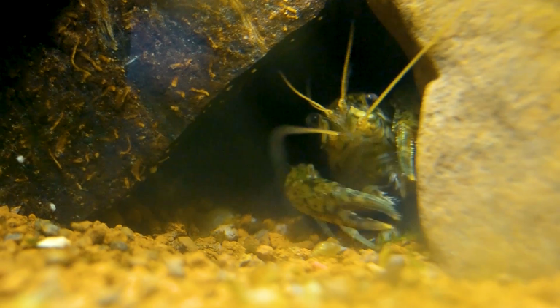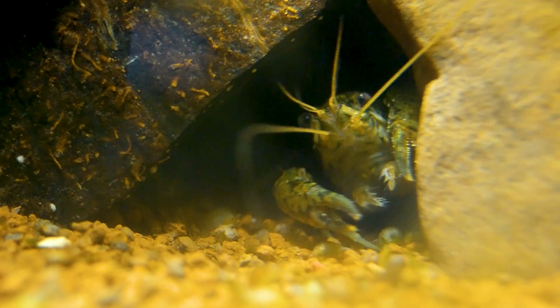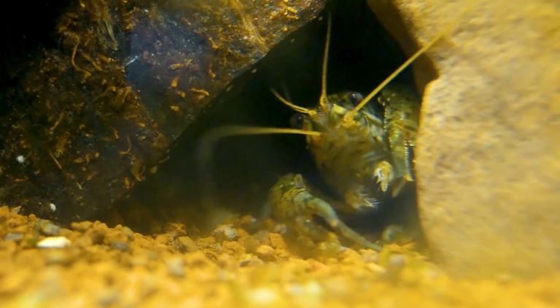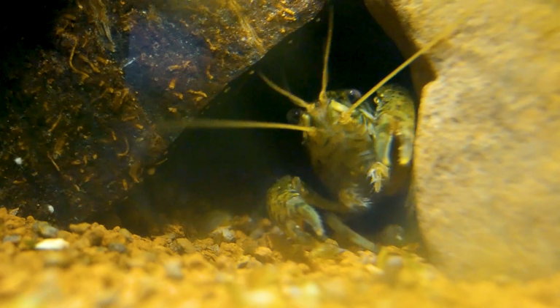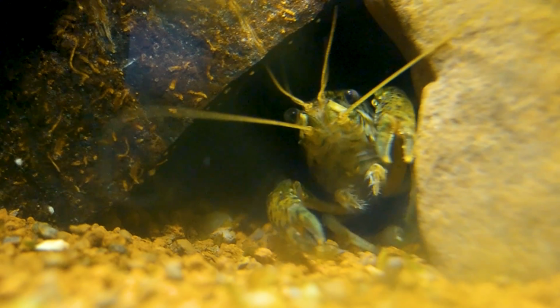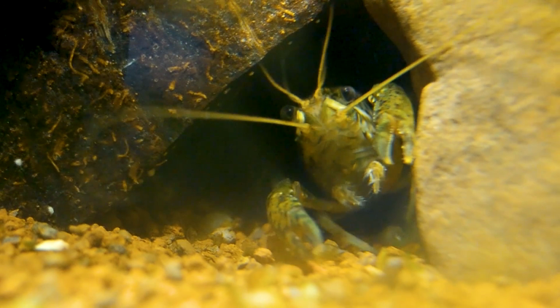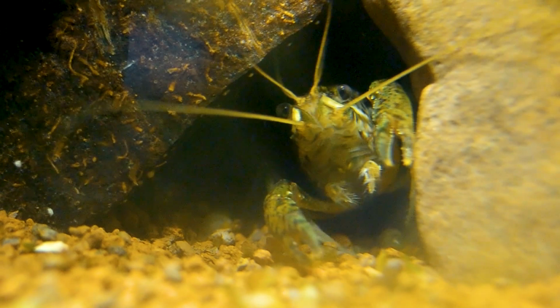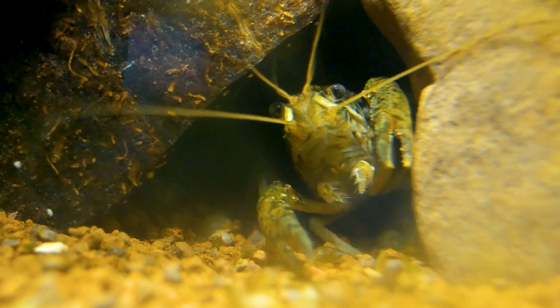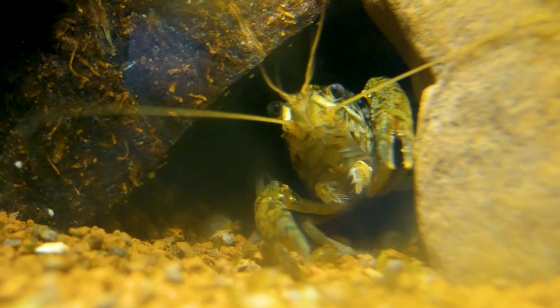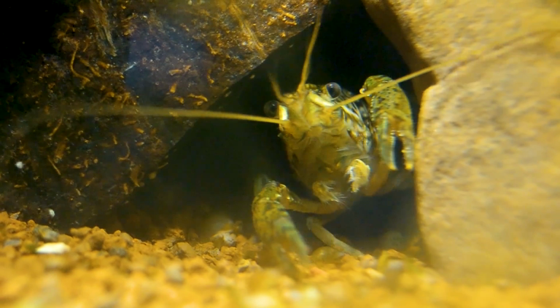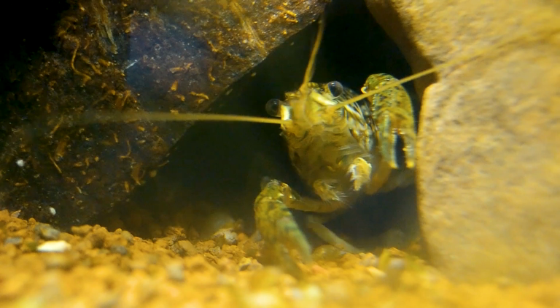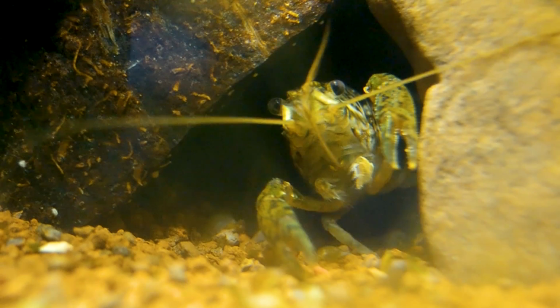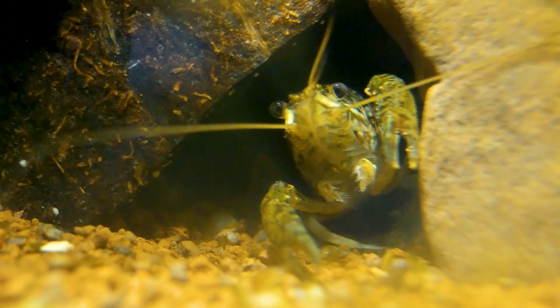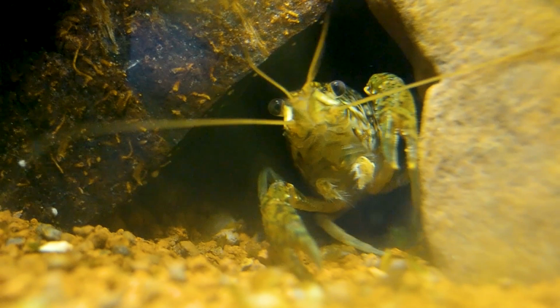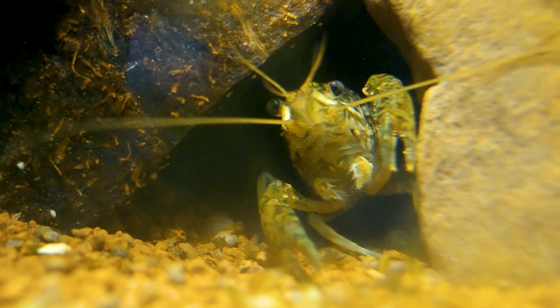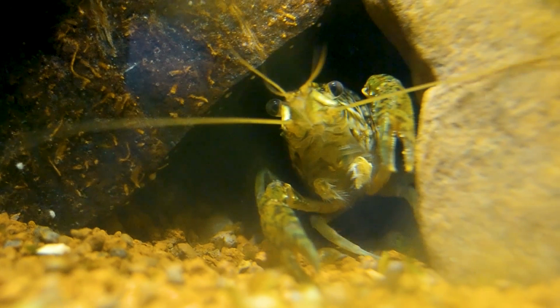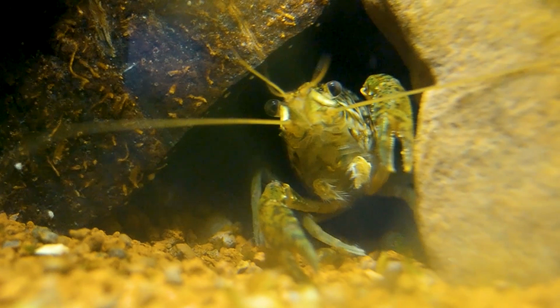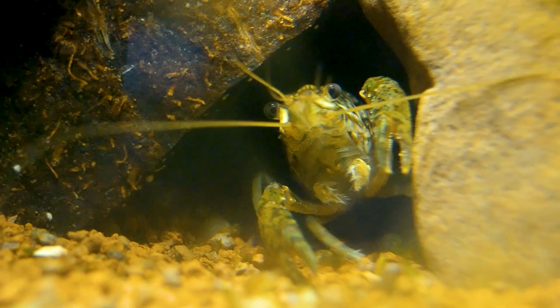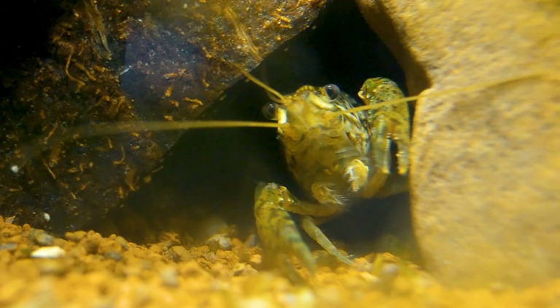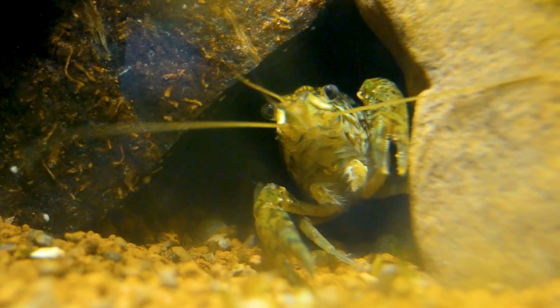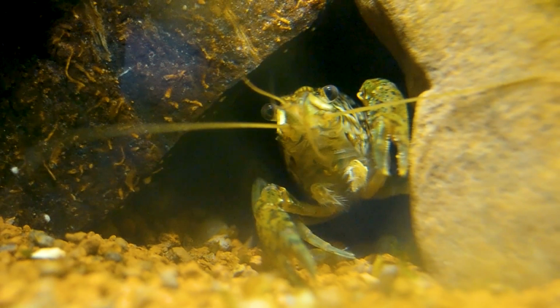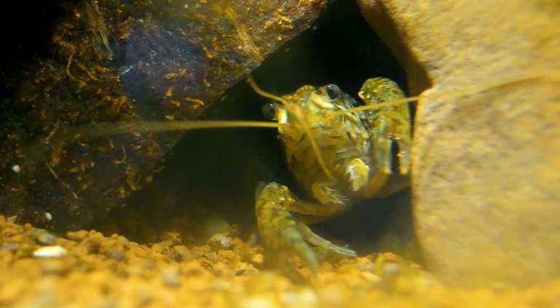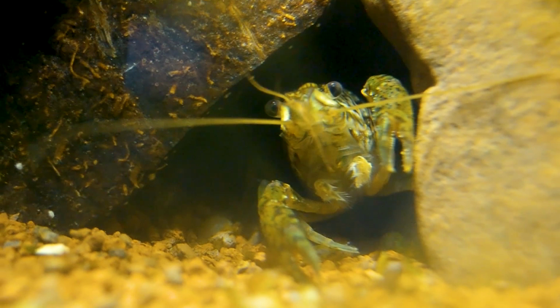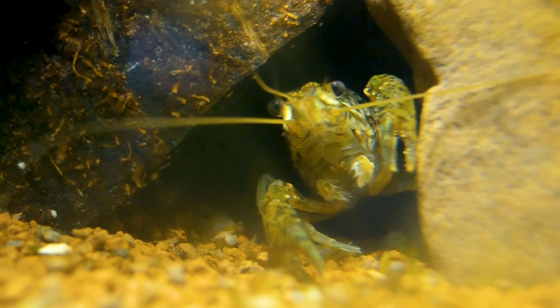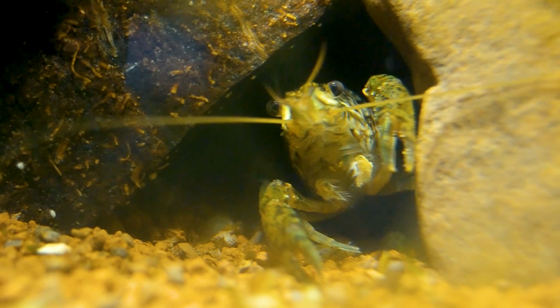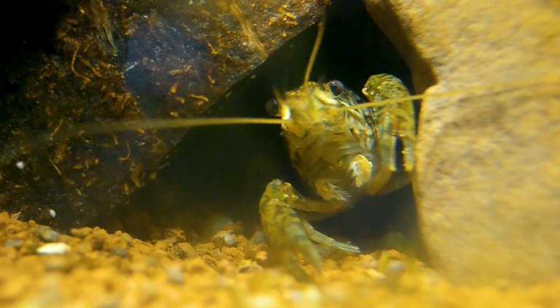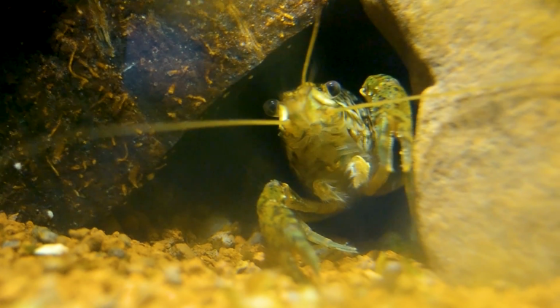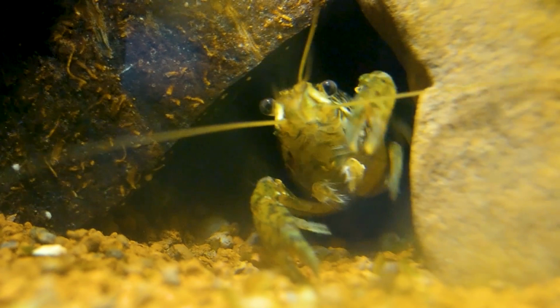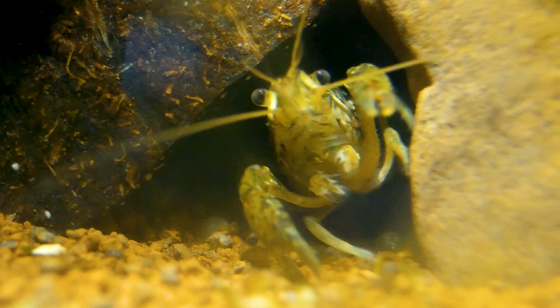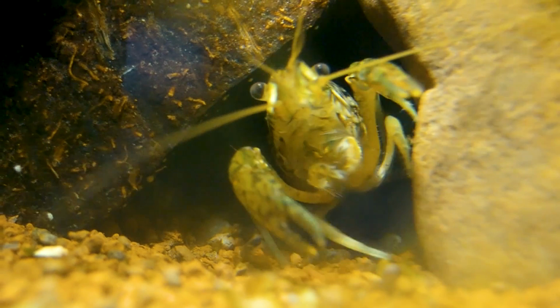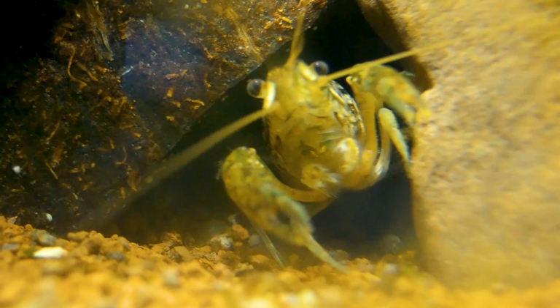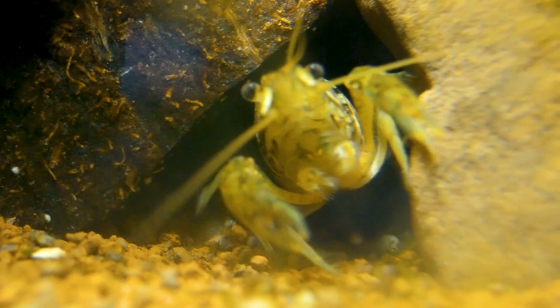Marble self-cloning crayfish can actually clone itself. It needs no mate to reproduce. How awesome is that?